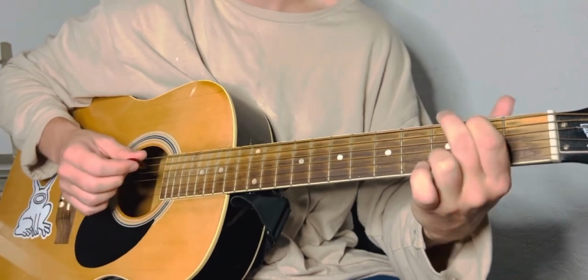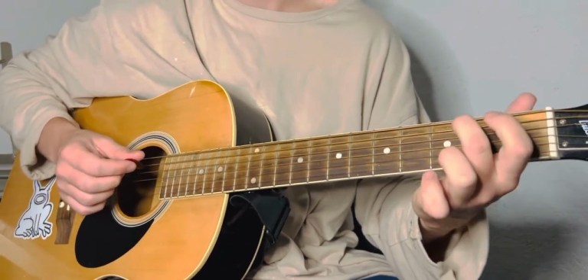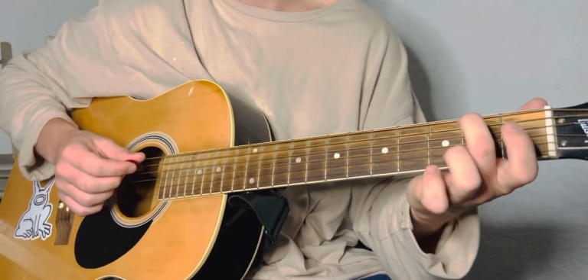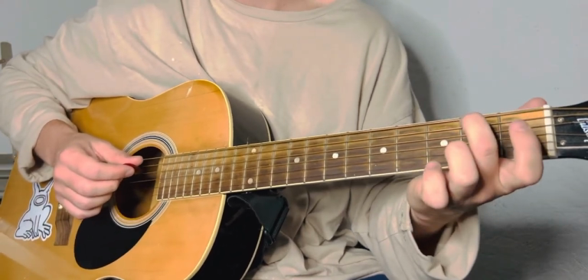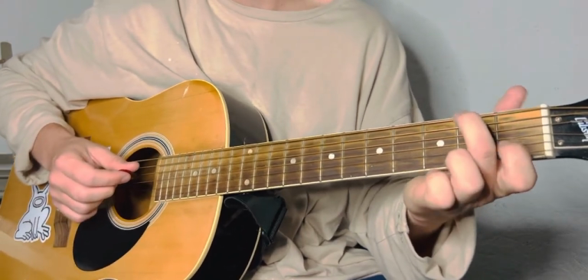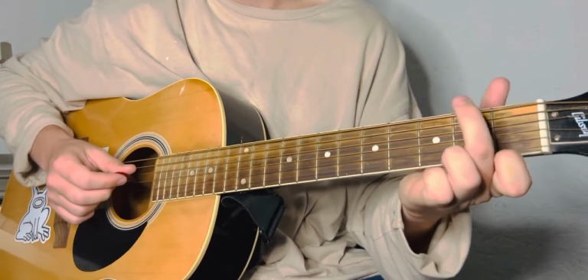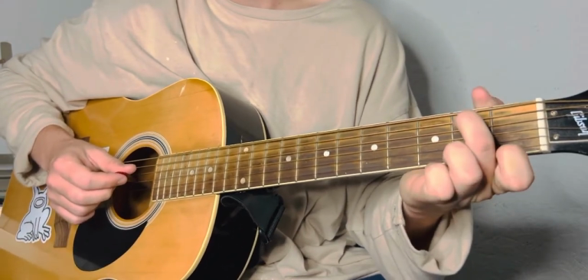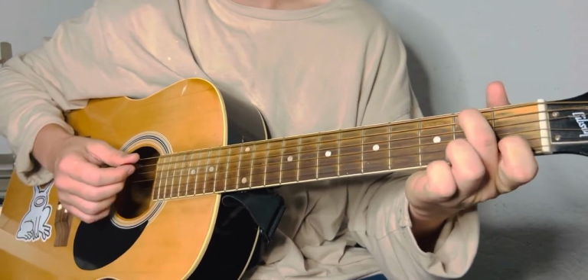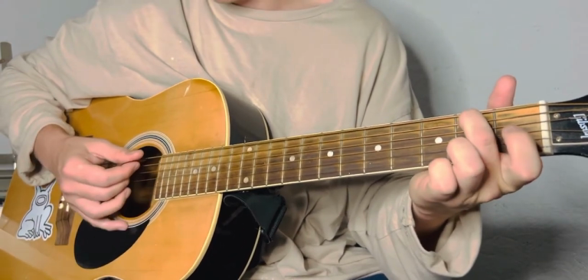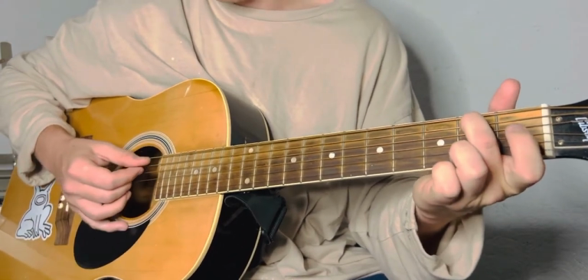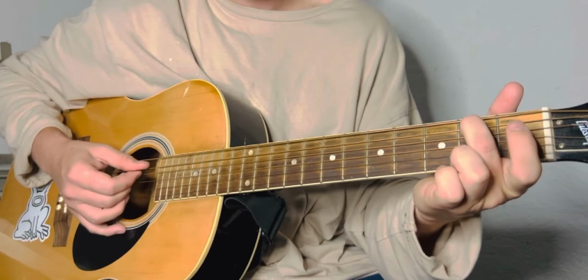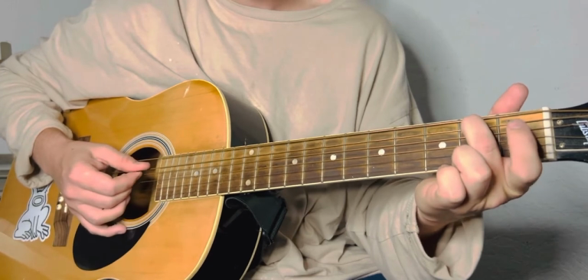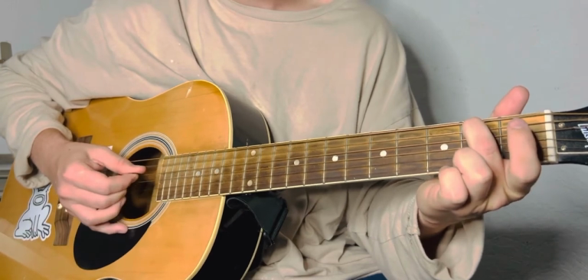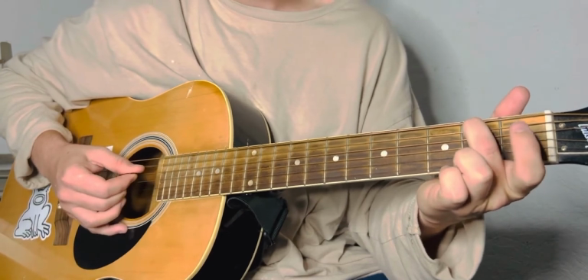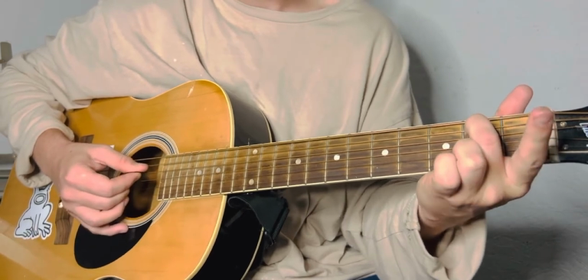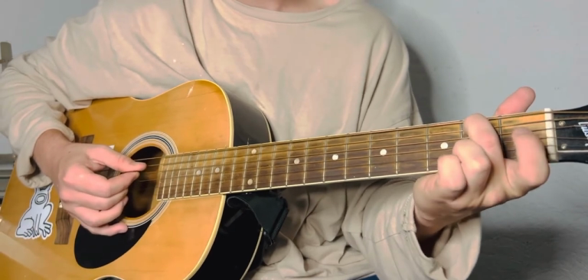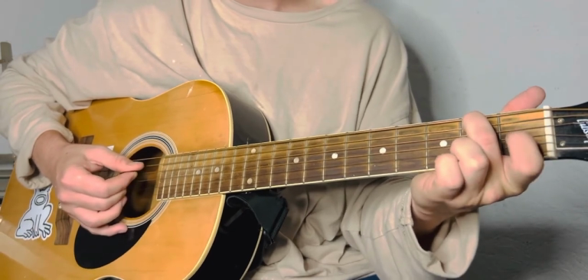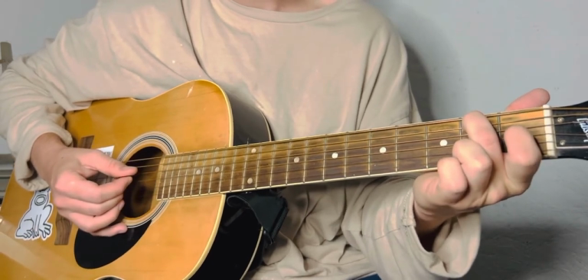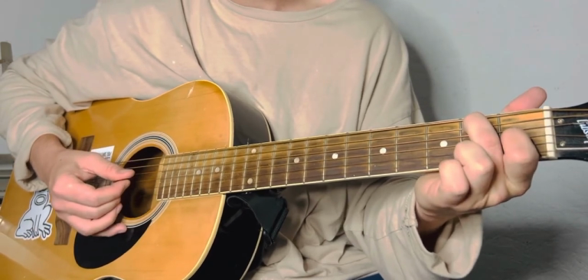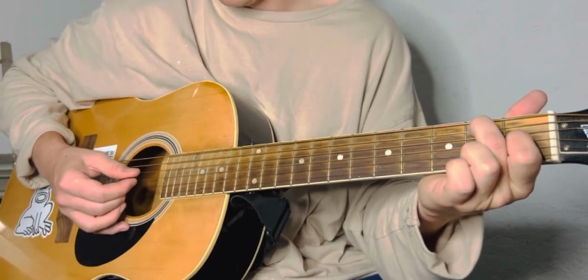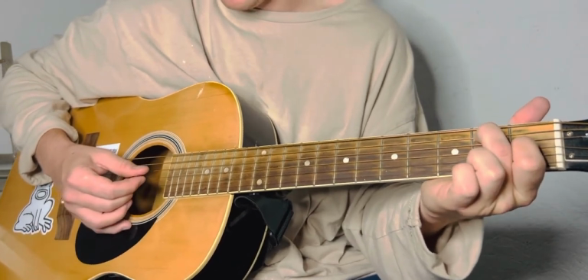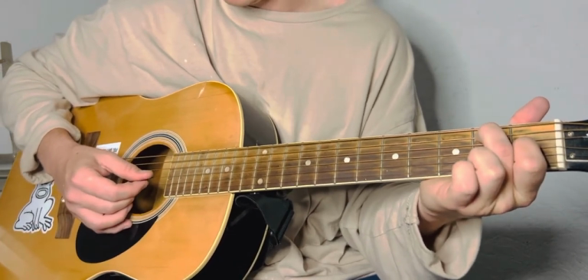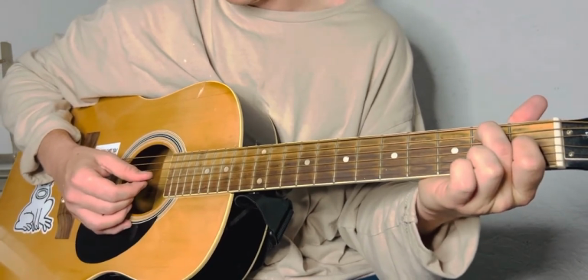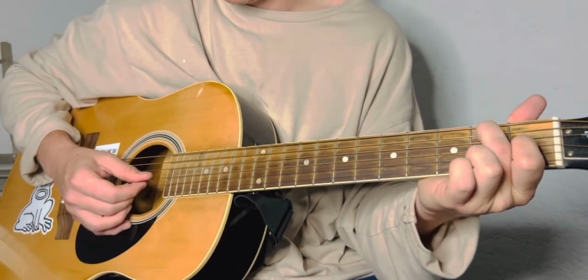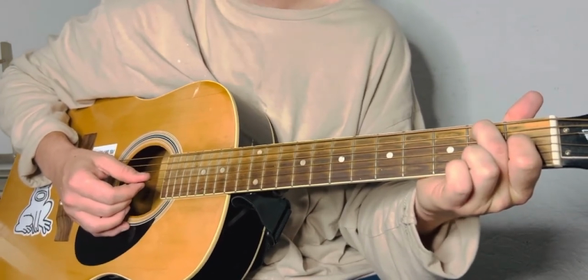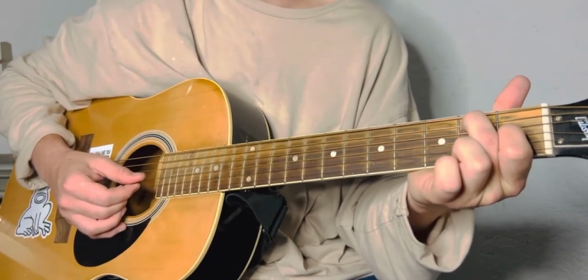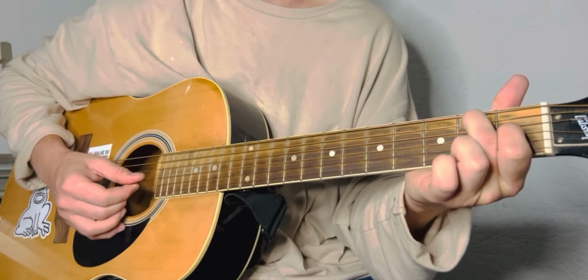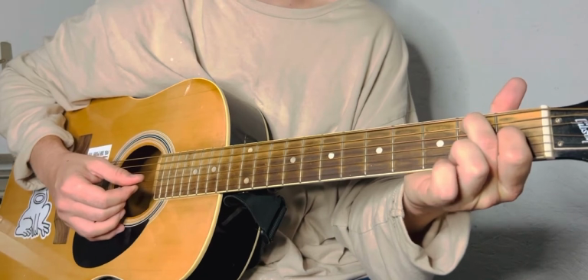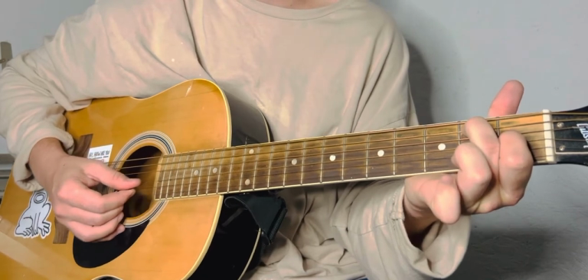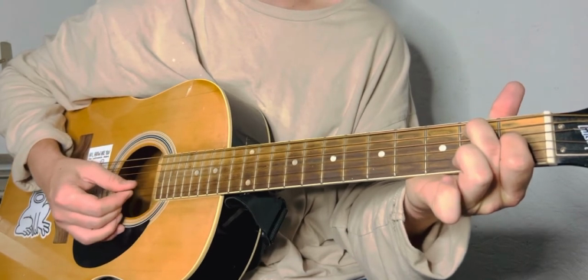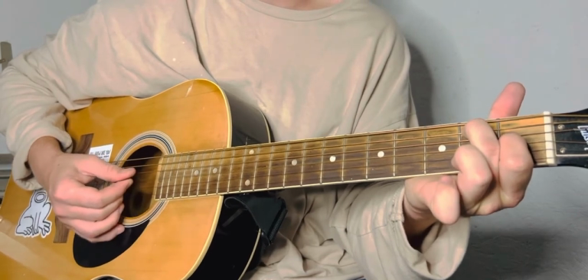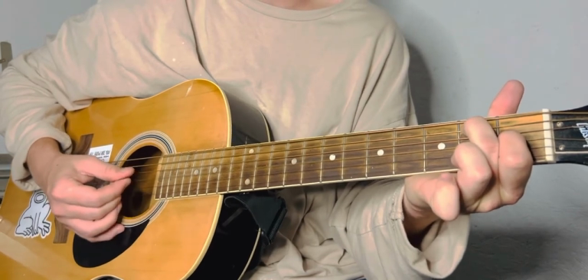Now for the E7: middle finger is going to be on the second fret of the A, index finger is going to be on the first fret of the G string — my bad, G string right there.